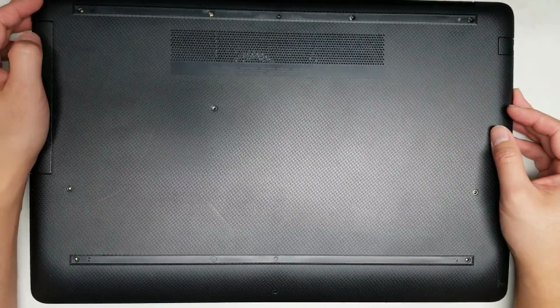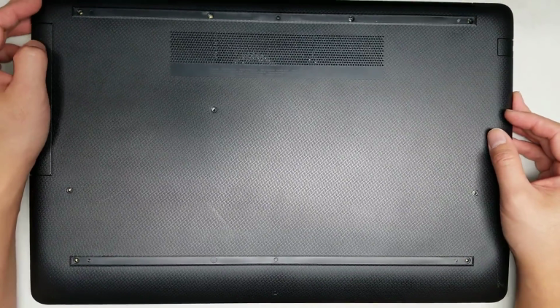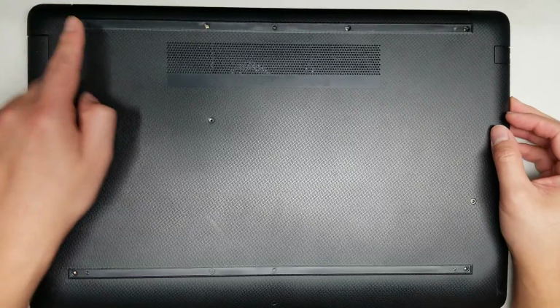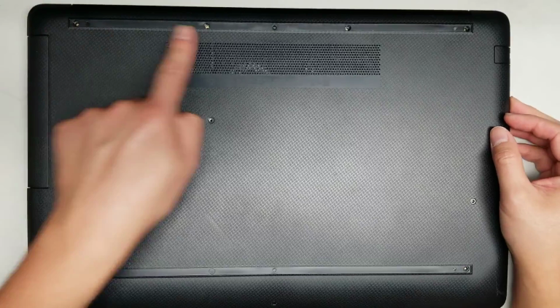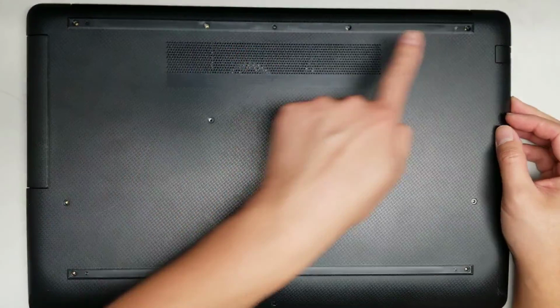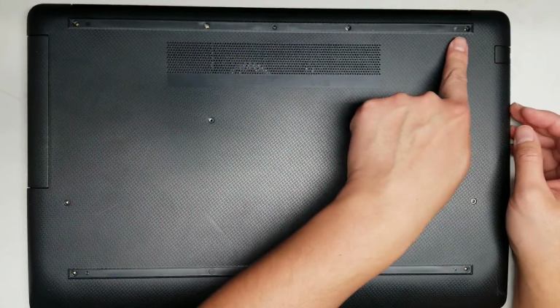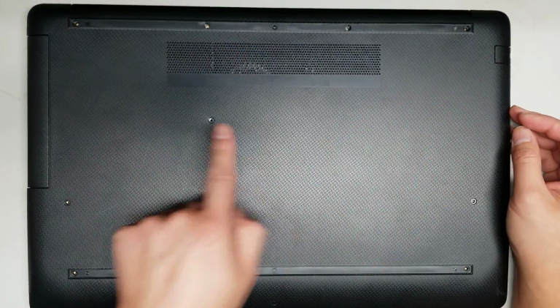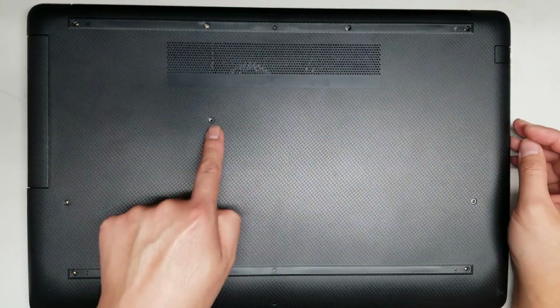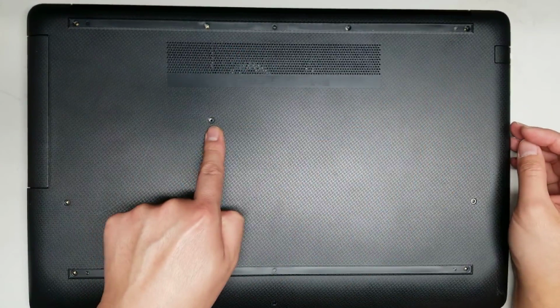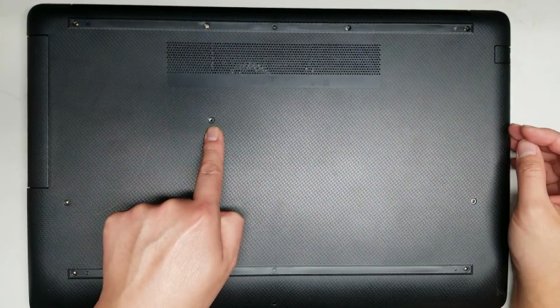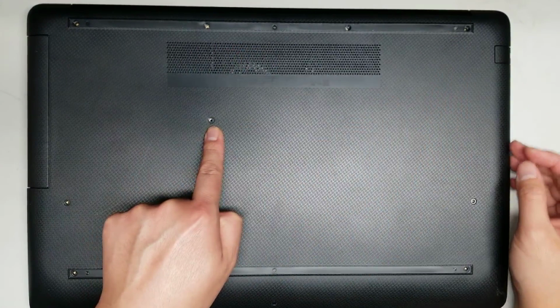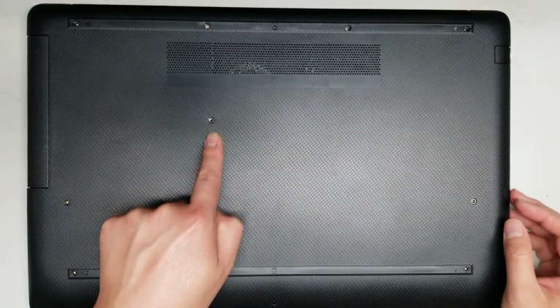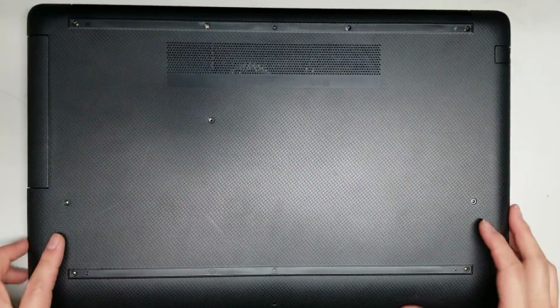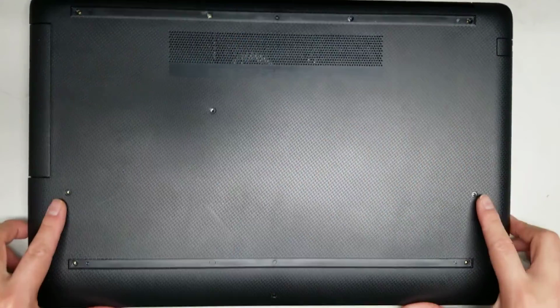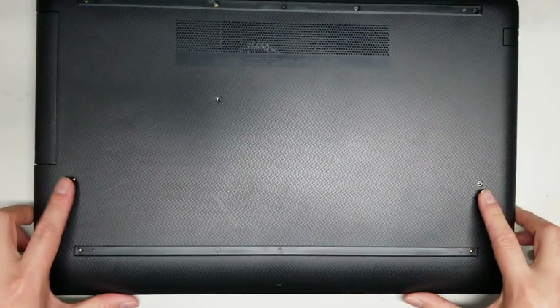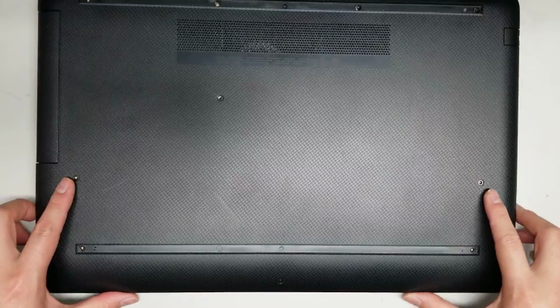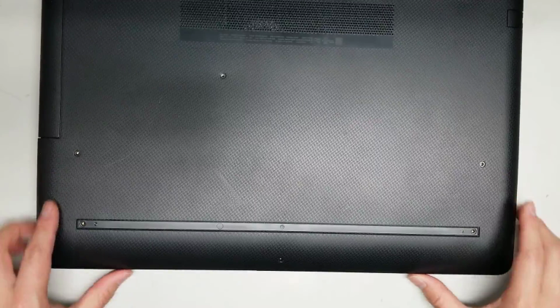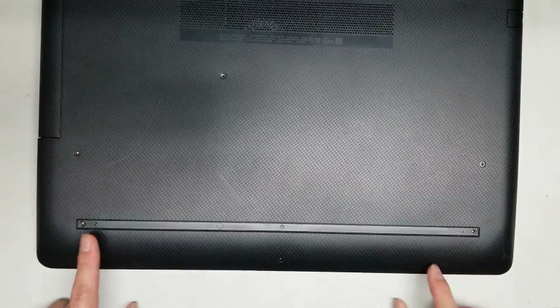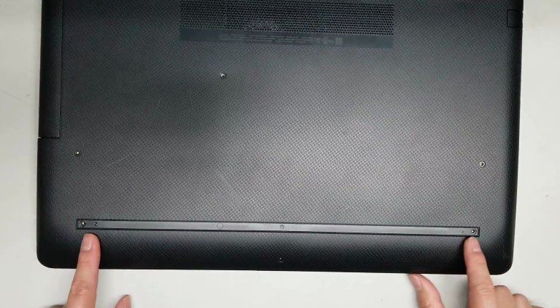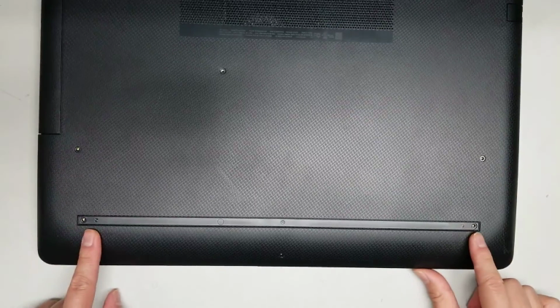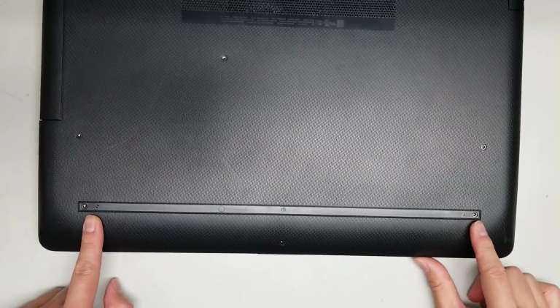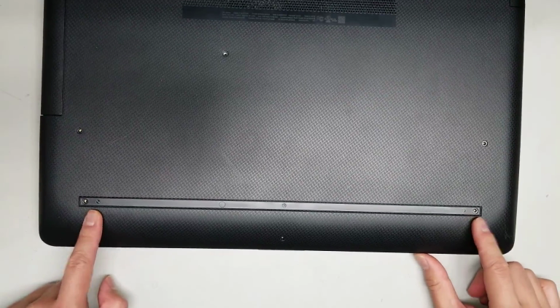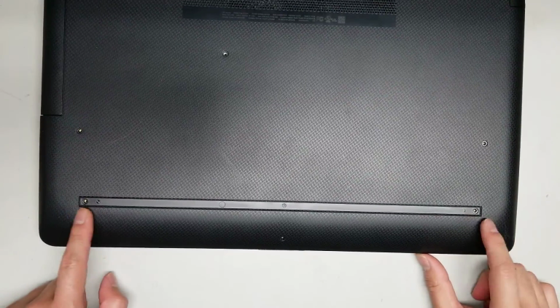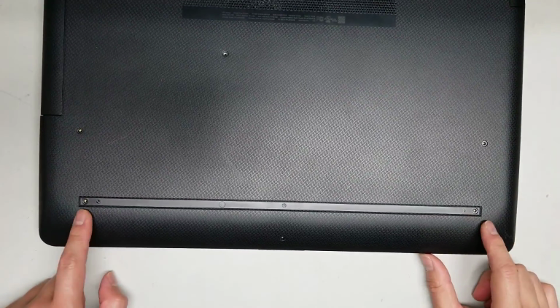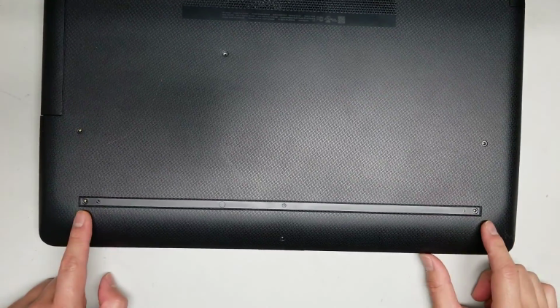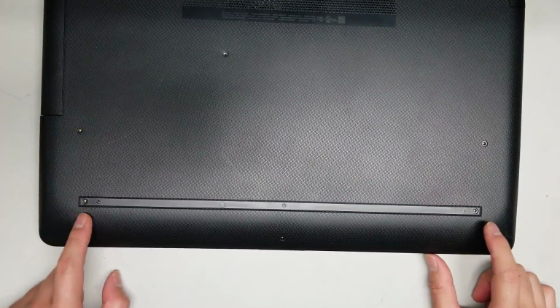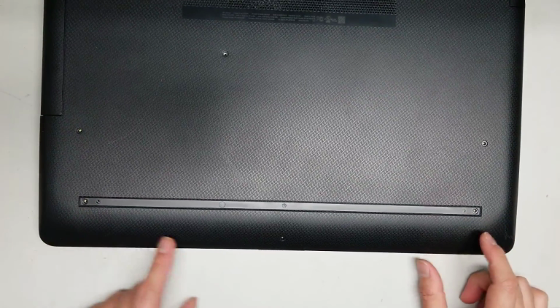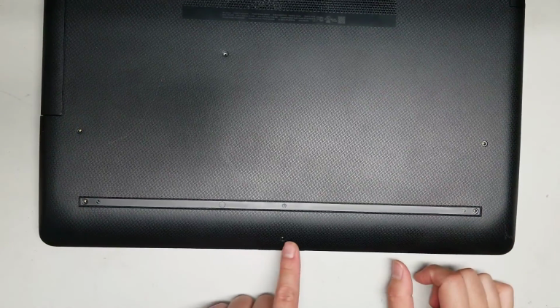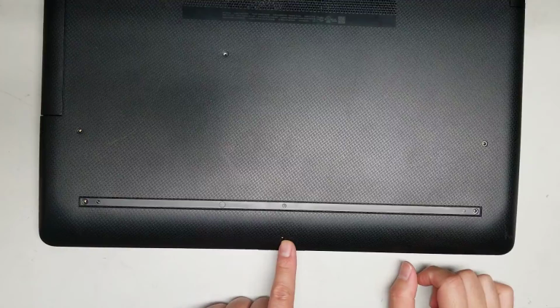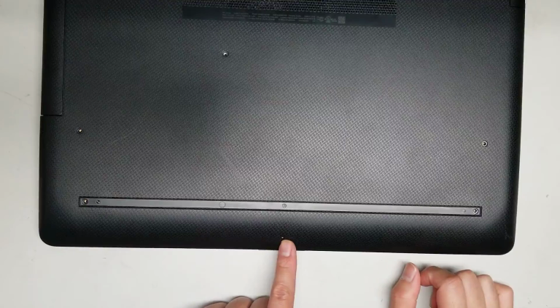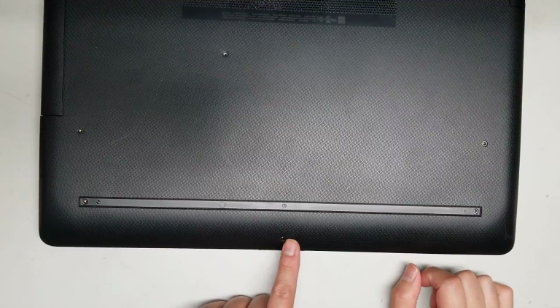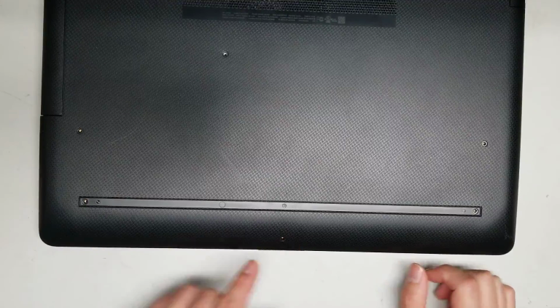There are four screws here and then another one here holding the CD drive. Then there are another two here, another two under this rubber piece, and then one more at the bottom here.